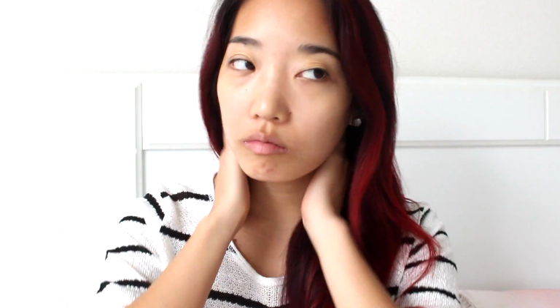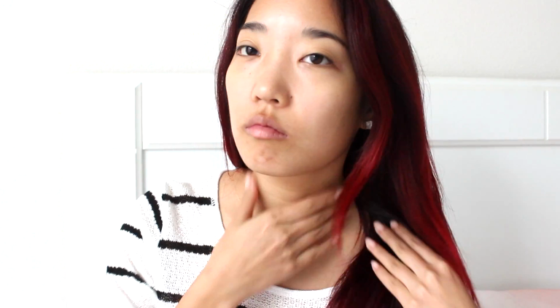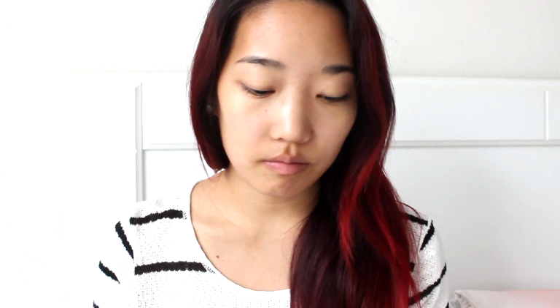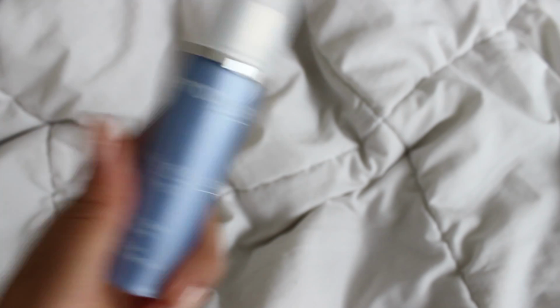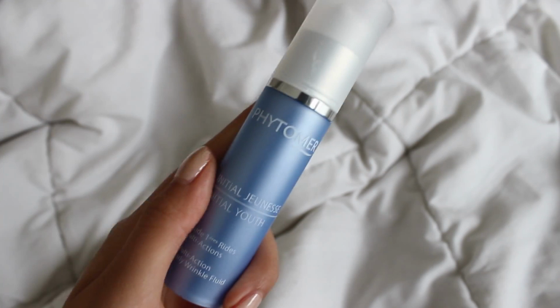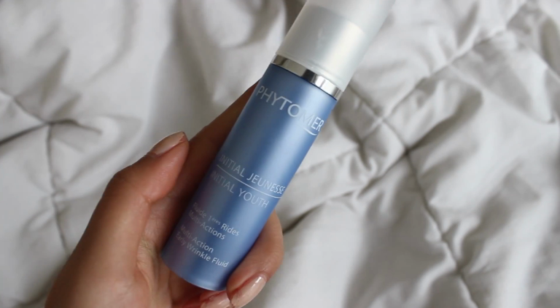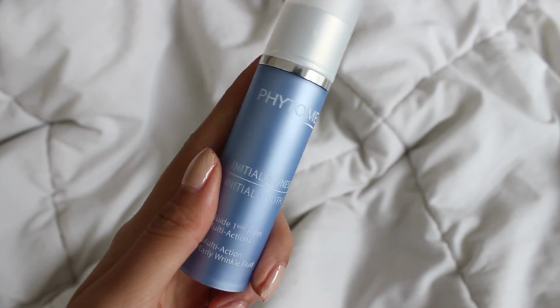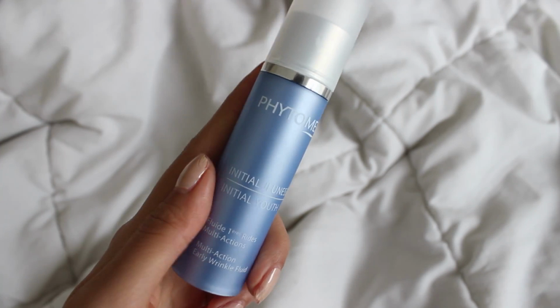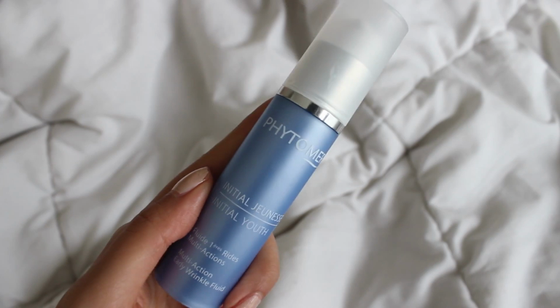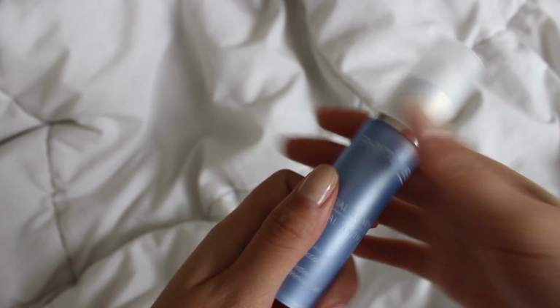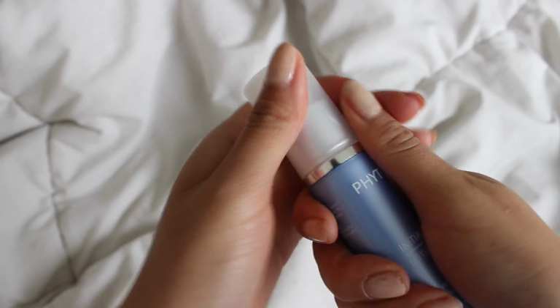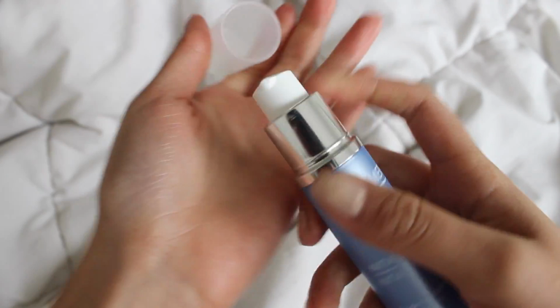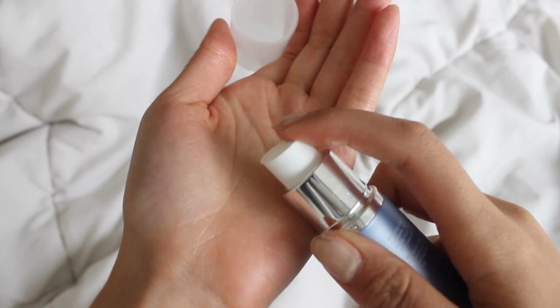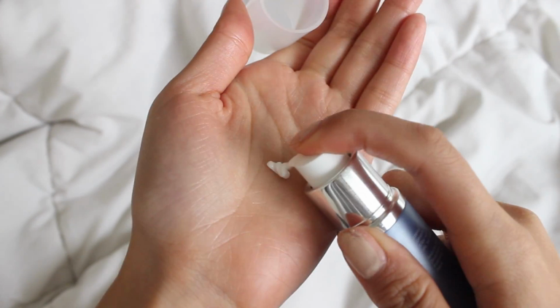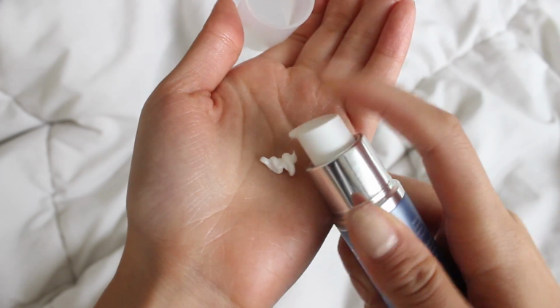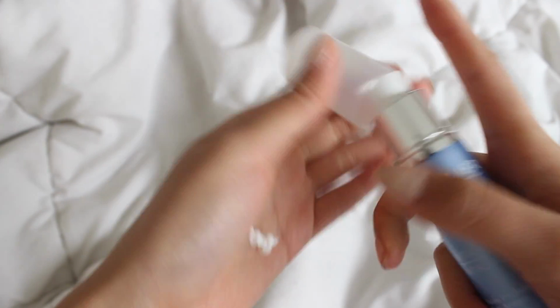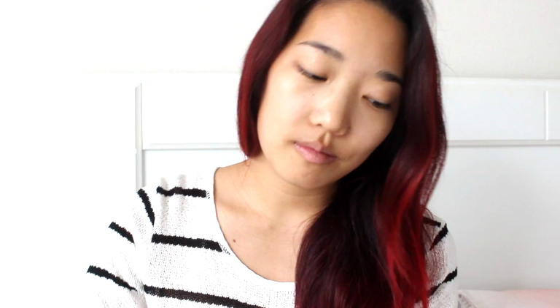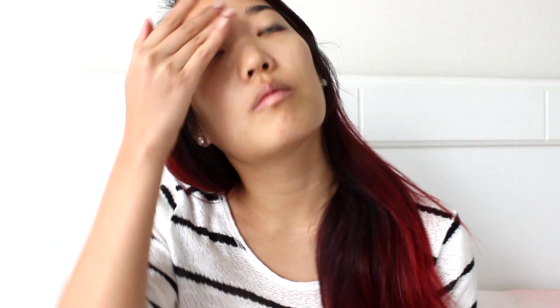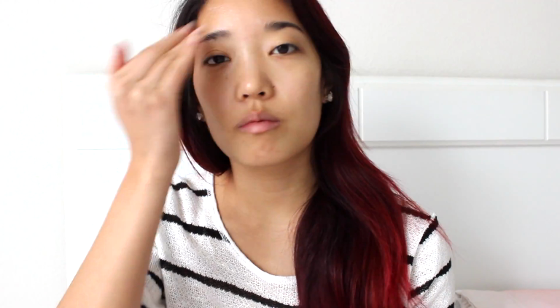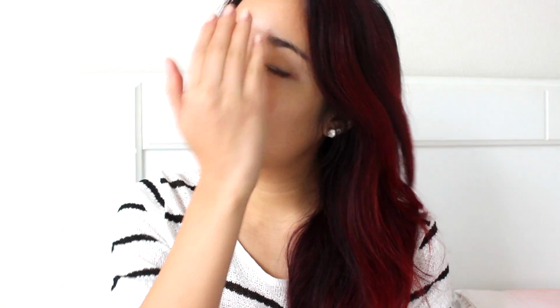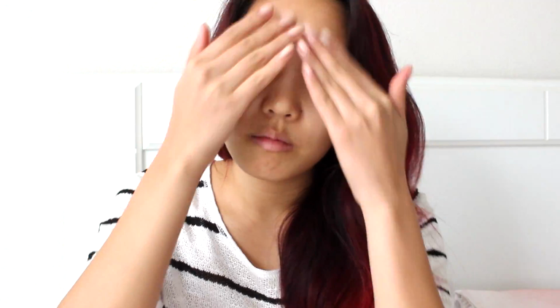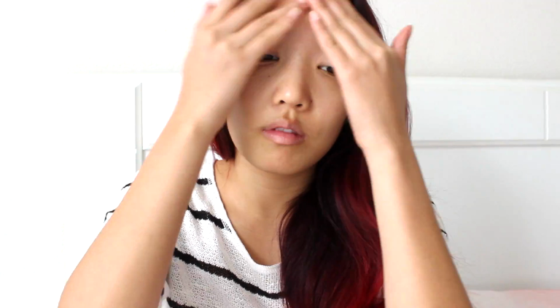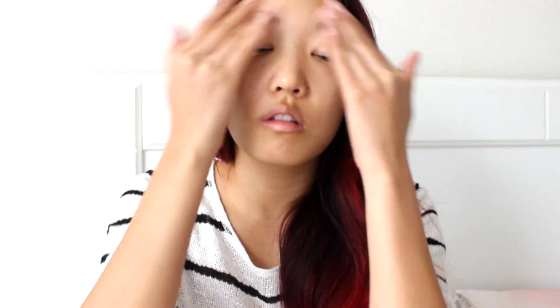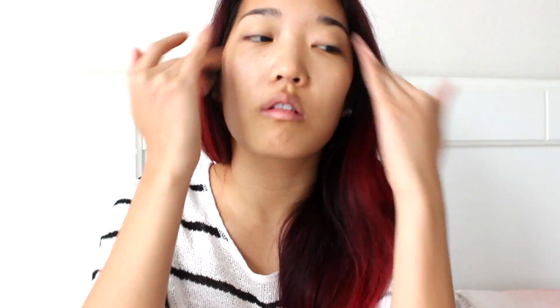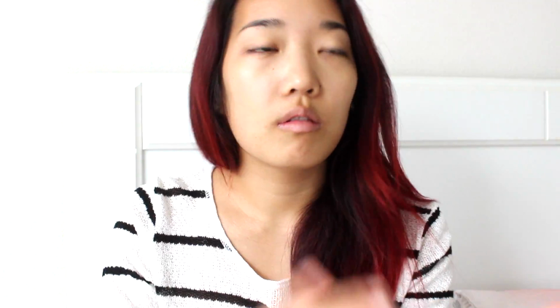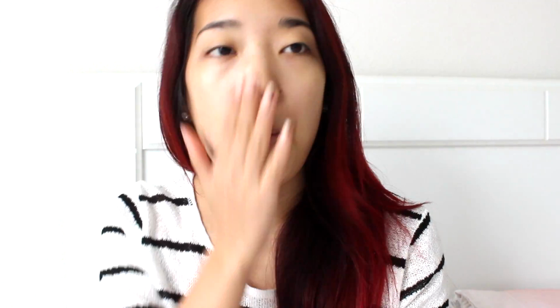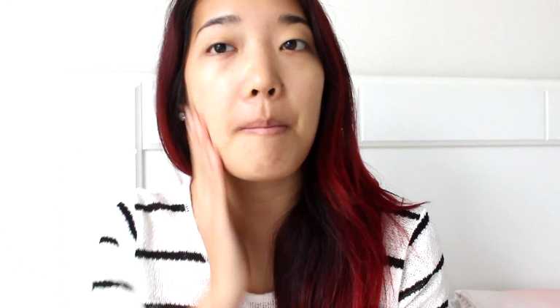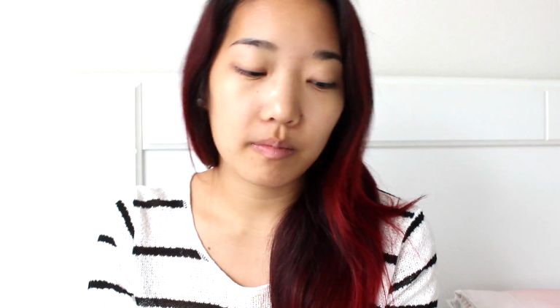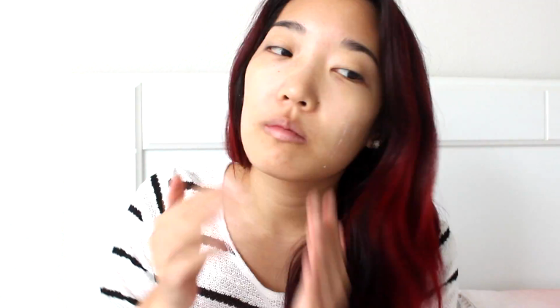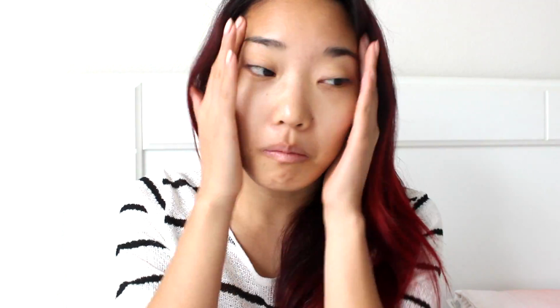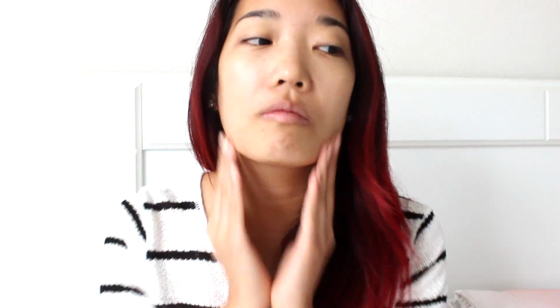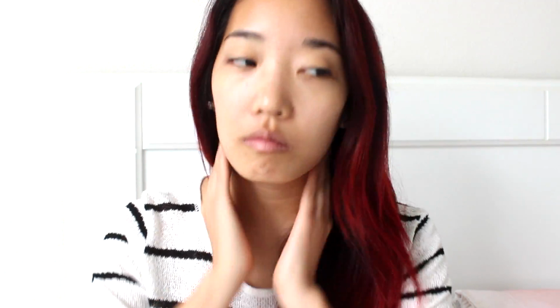The next step is a multi-action early wrinkle fluid. I told you guys I'm deathly afraid of wrinkles, and this fluid helps counteract early wrinkles and also replenishes my skin and improves its elasticity. I just take a dime-sized amount and apply it all over my face, including my neck.